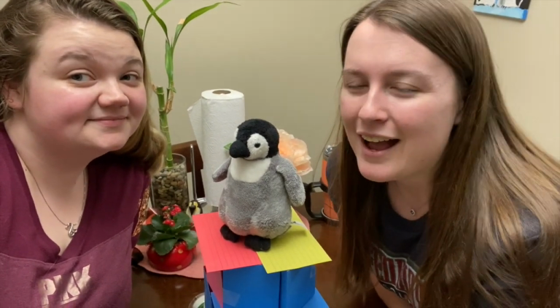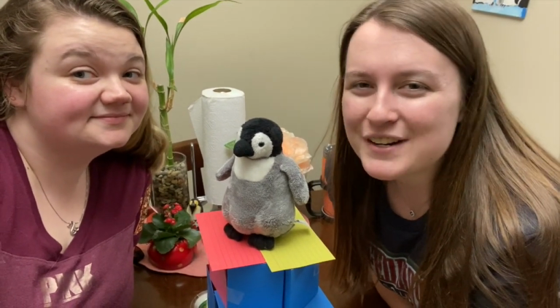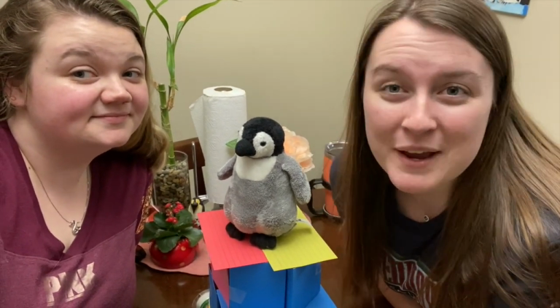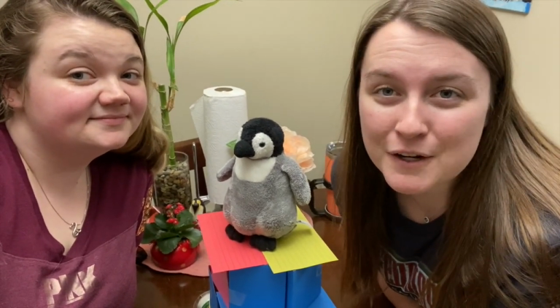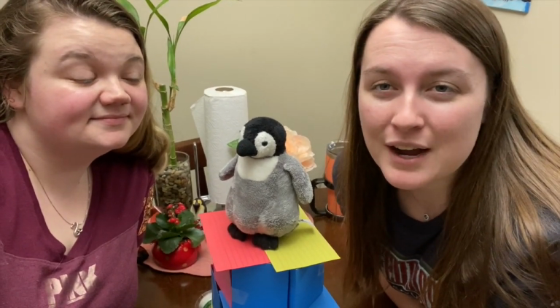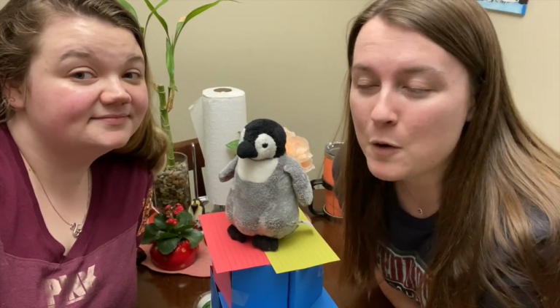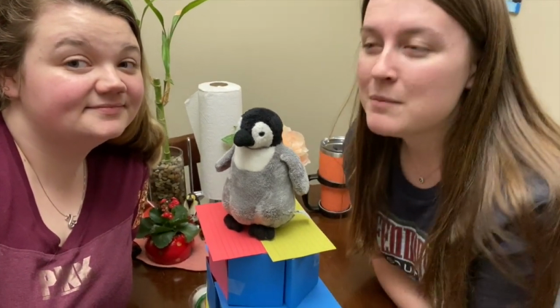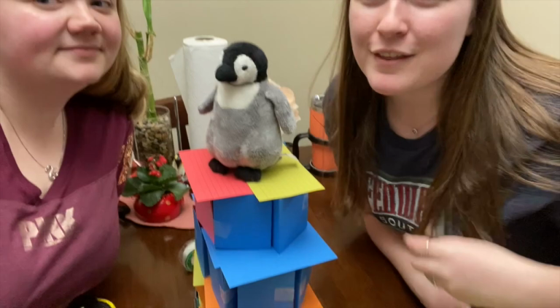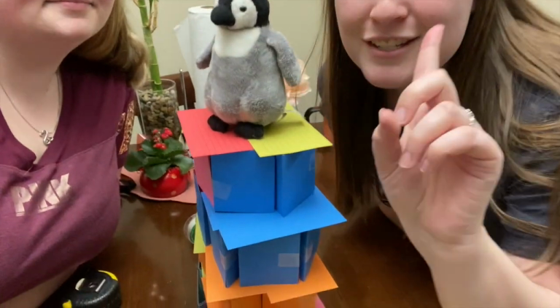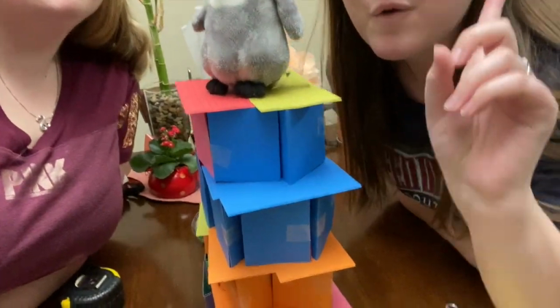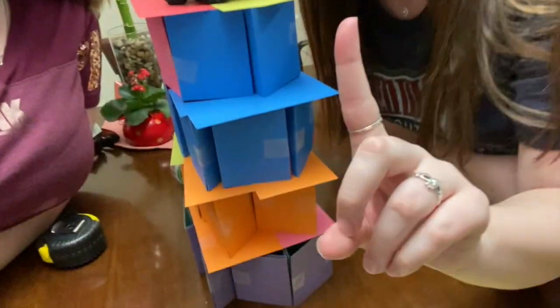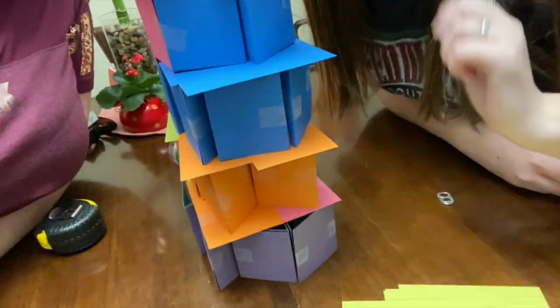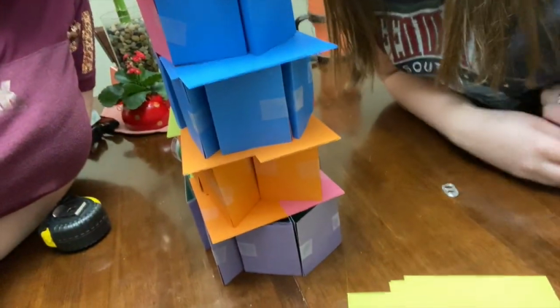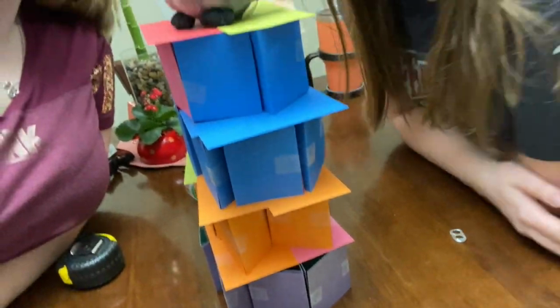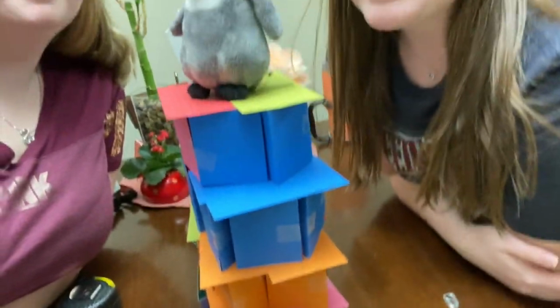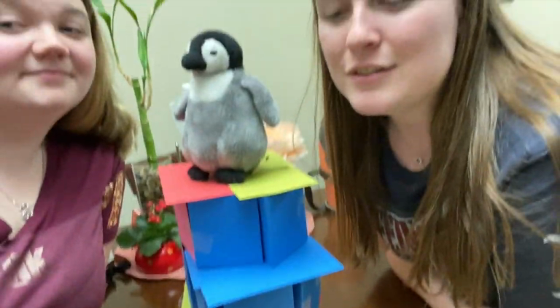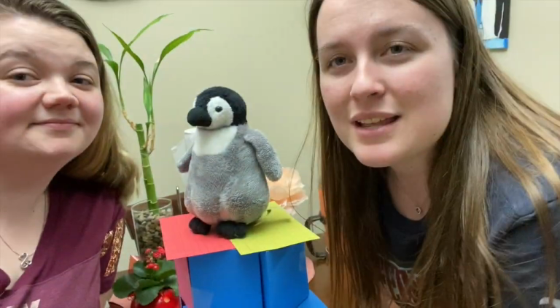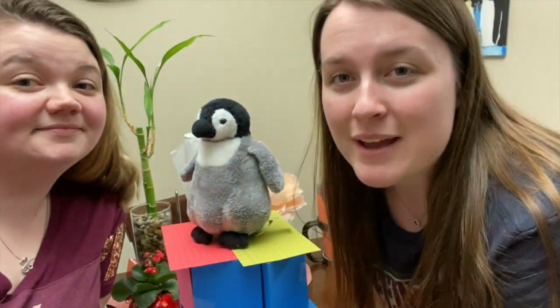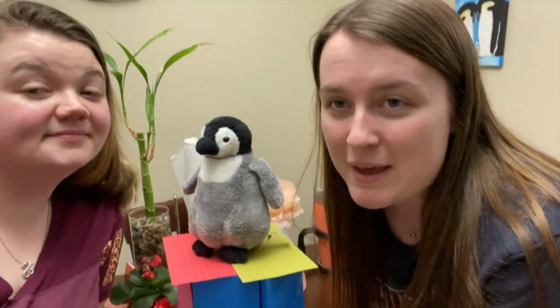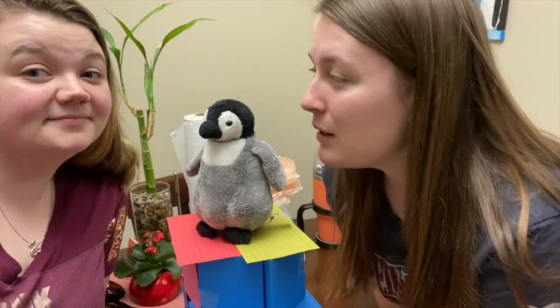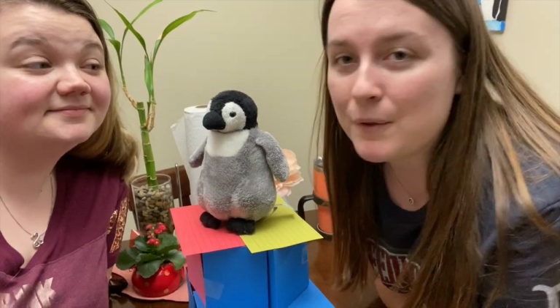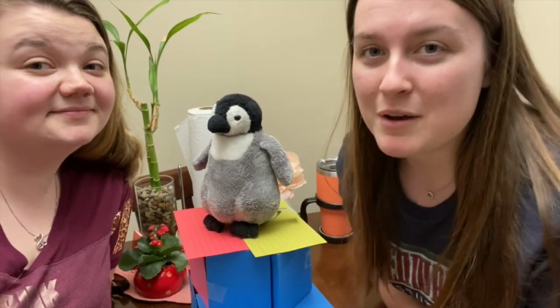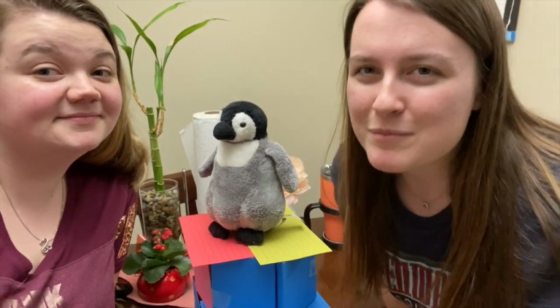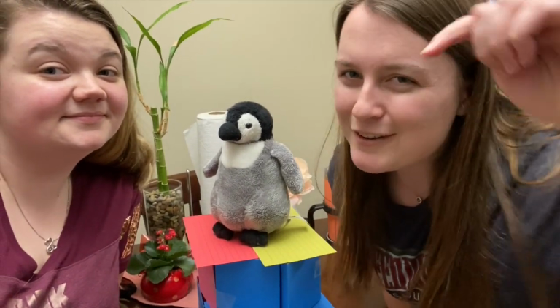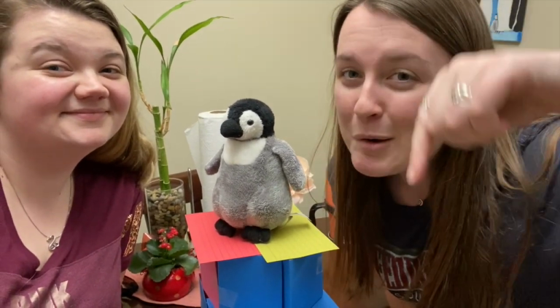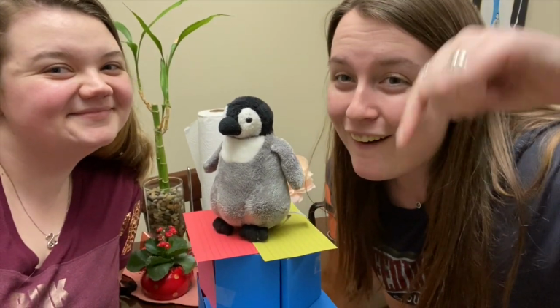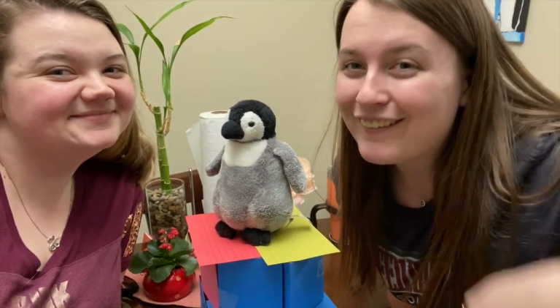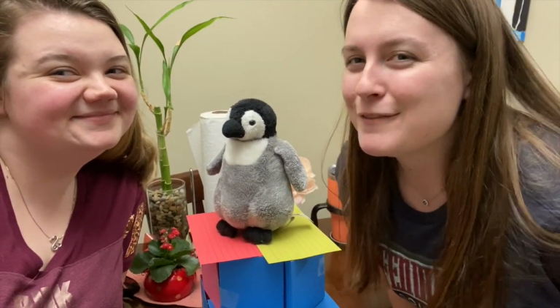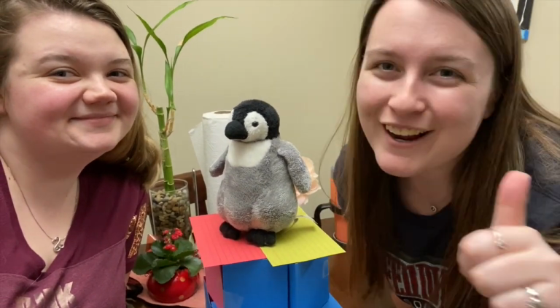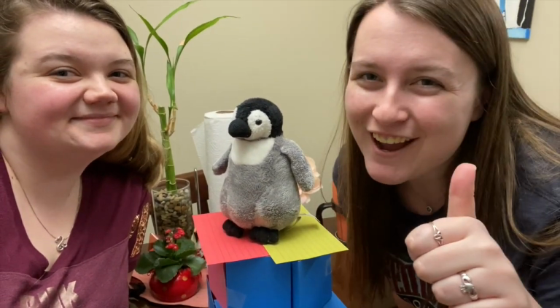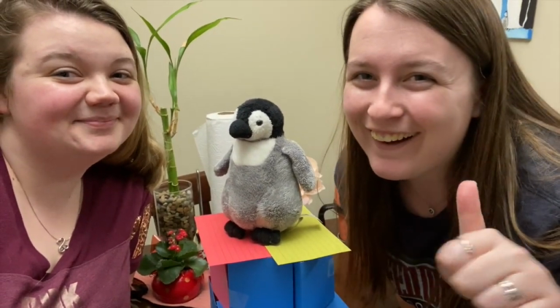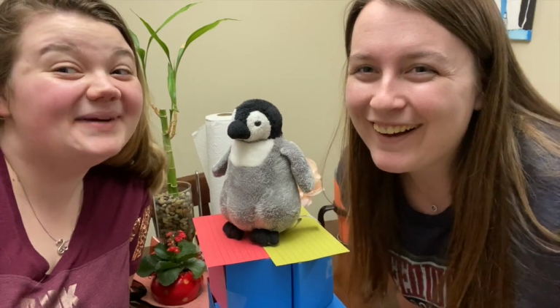Be sure to take a picture of your card towers at home. Make sure they're at least one foot tall. You can send them to my email or Ms. Baldwin's email, which can be found below. Don't forget to like our video! Bye! Bye!